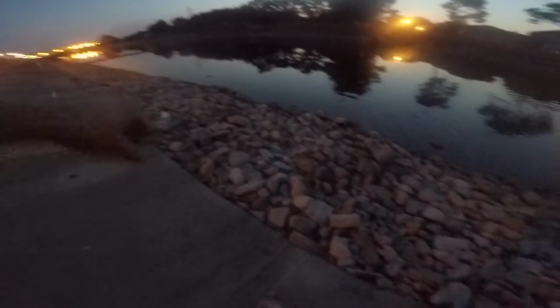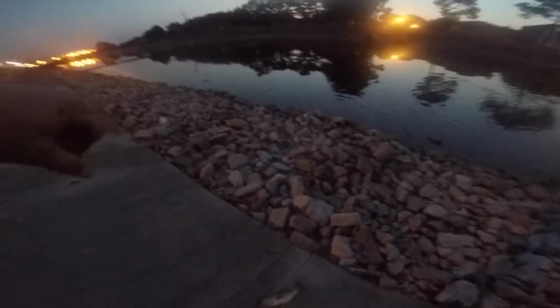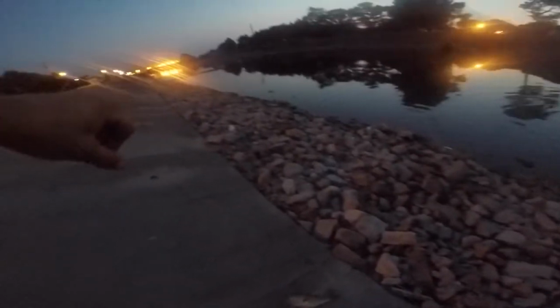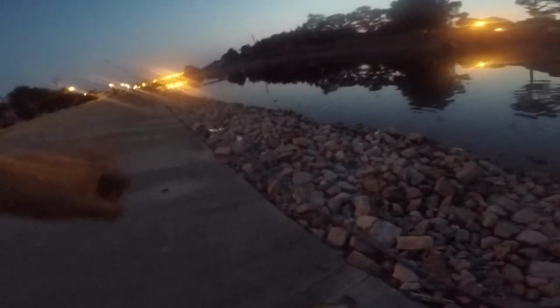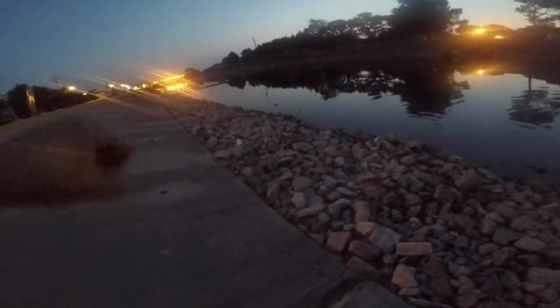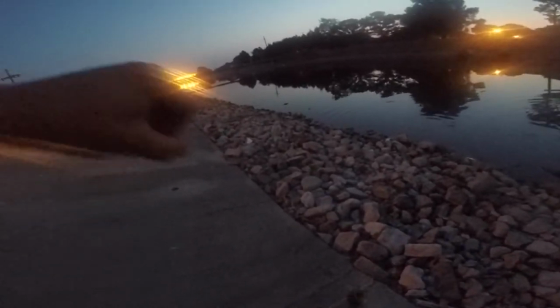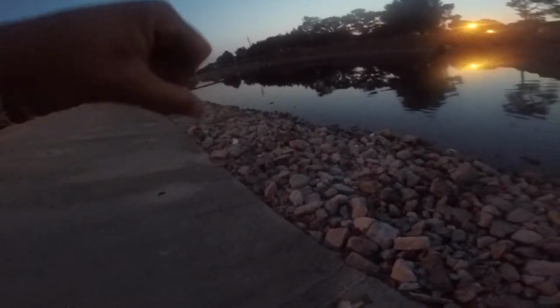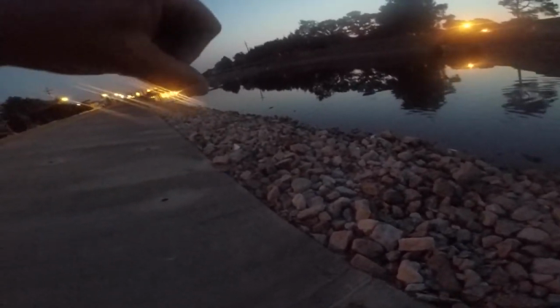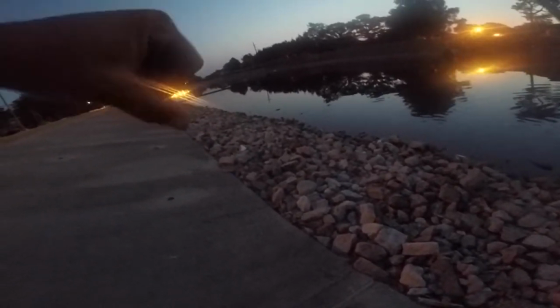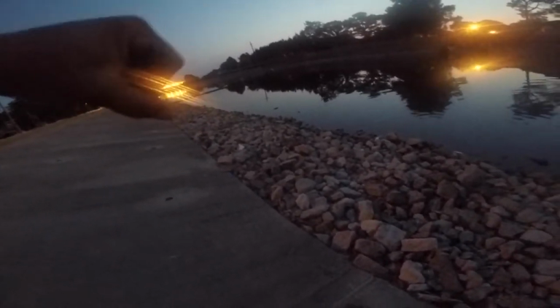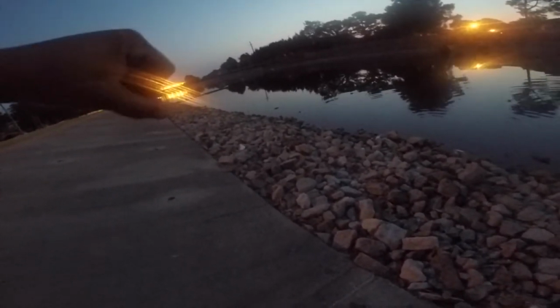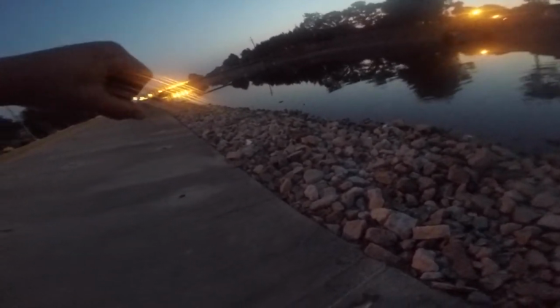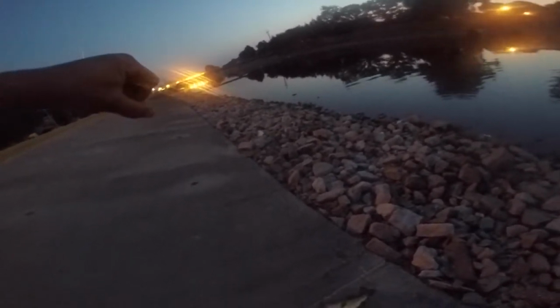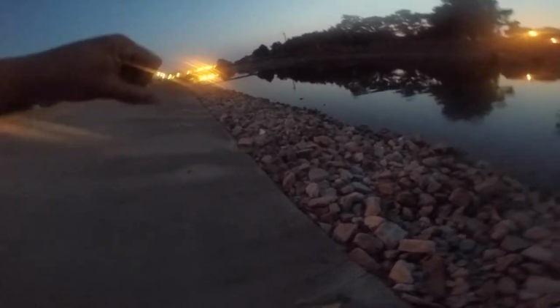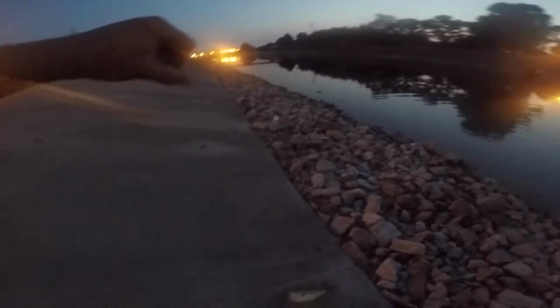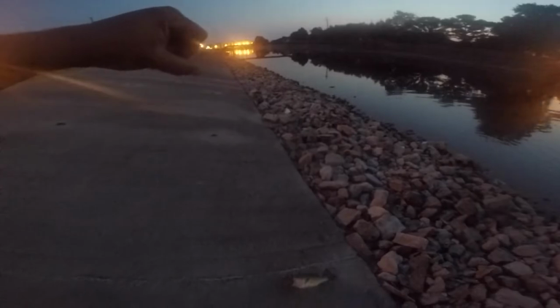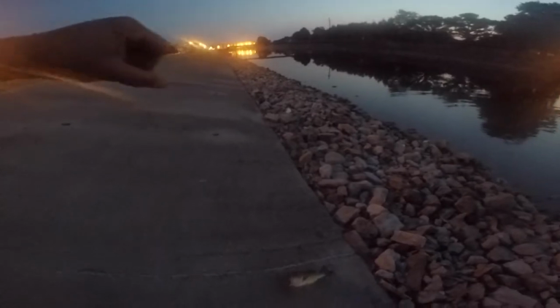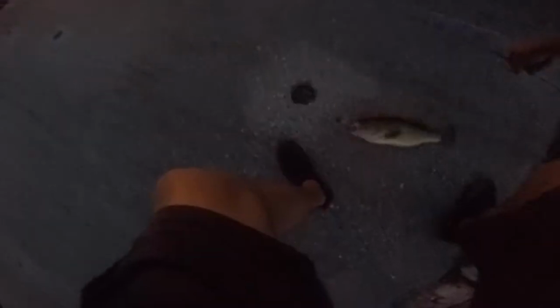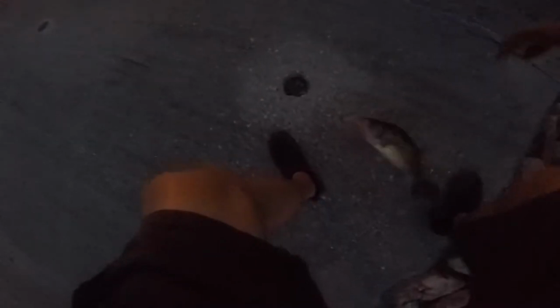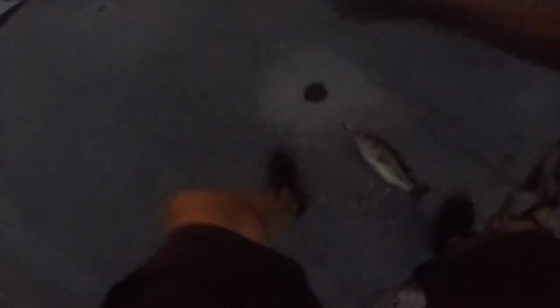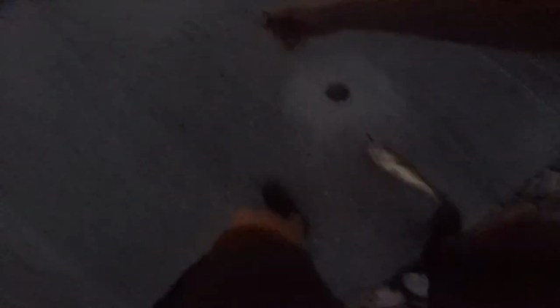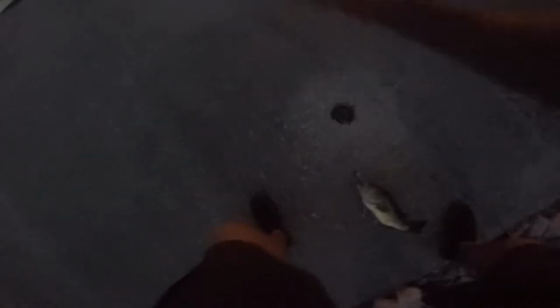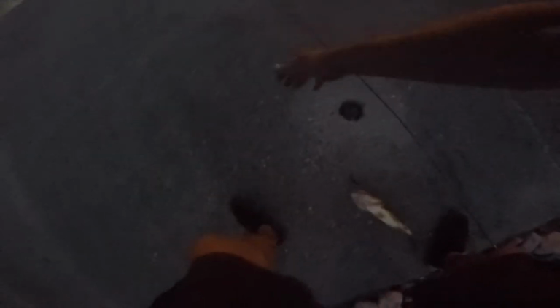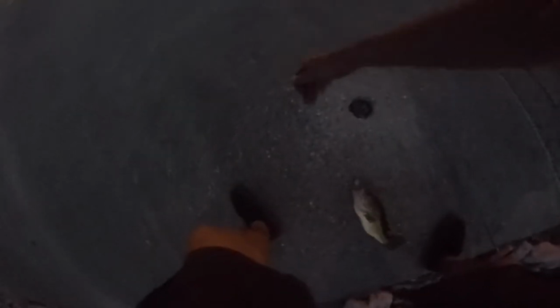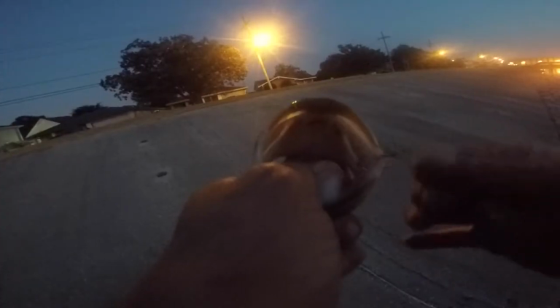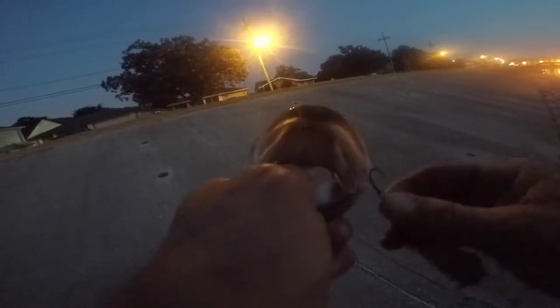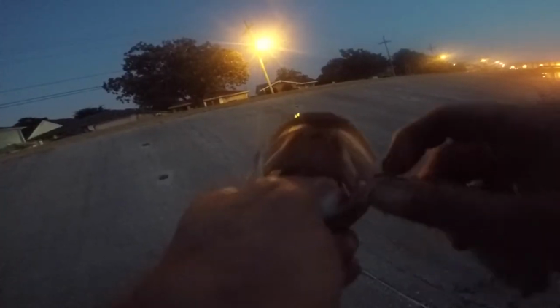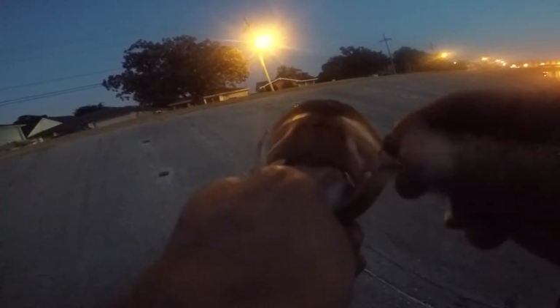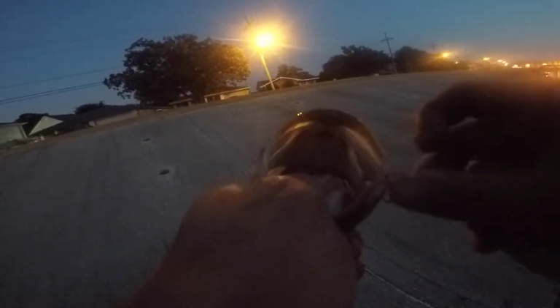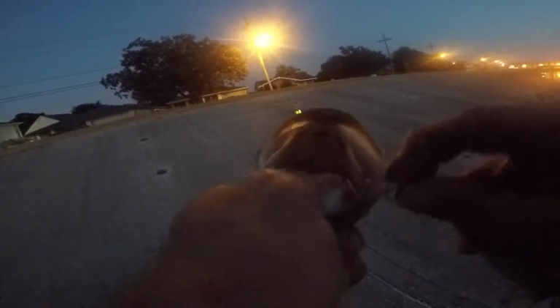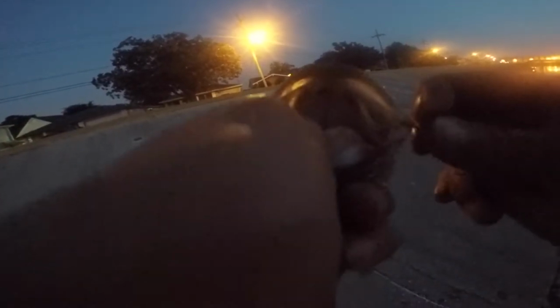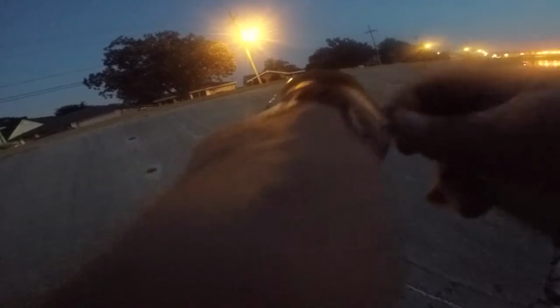And that, folks, is how you get a topwater strike first thing in the morning while it's still dark outside — for the most part. A solid two and a half pound bass. One little hook out of all those hooks.